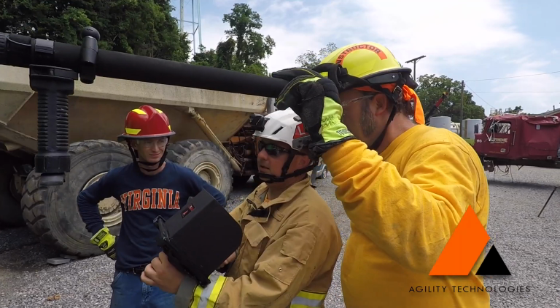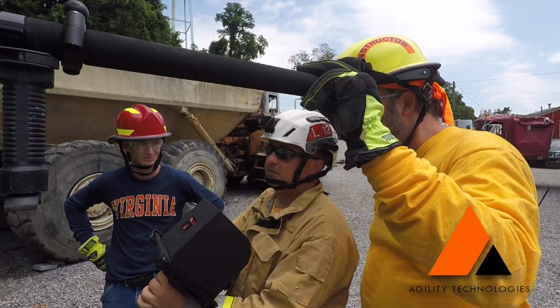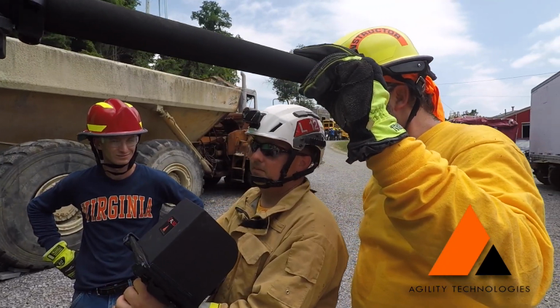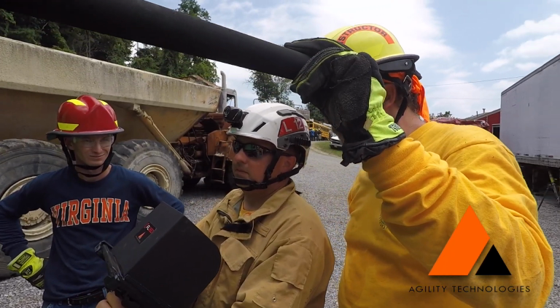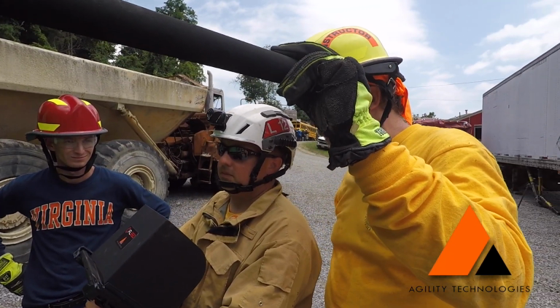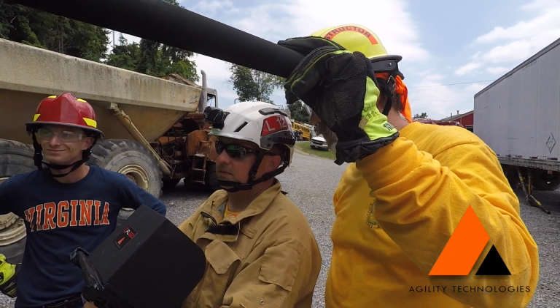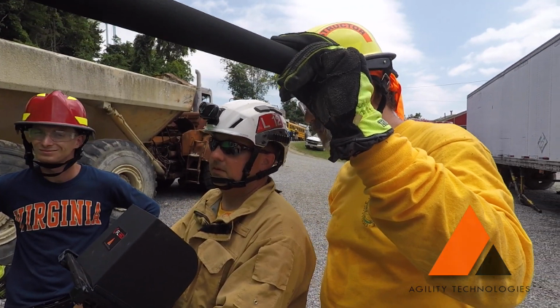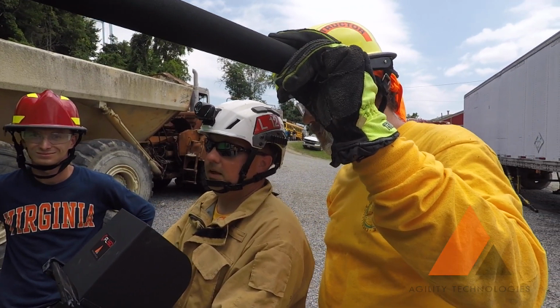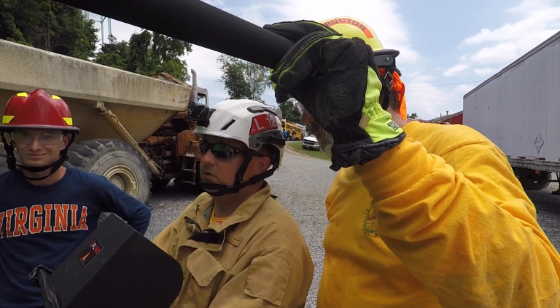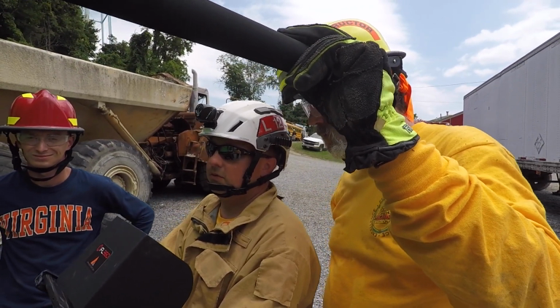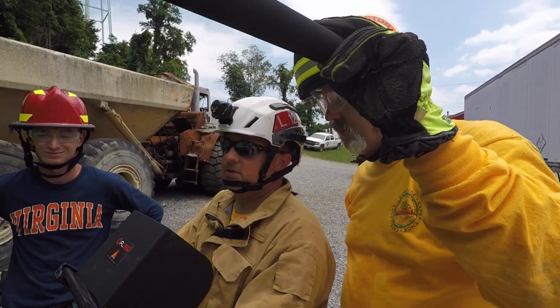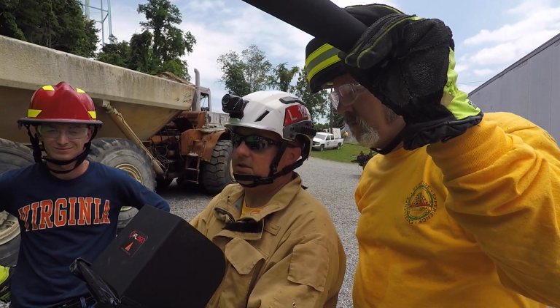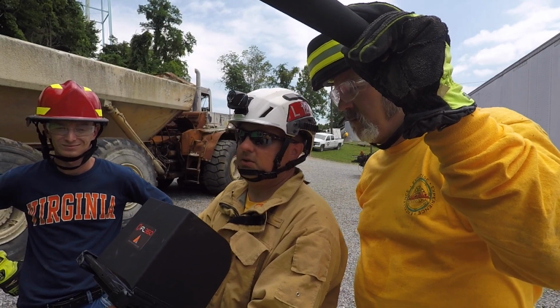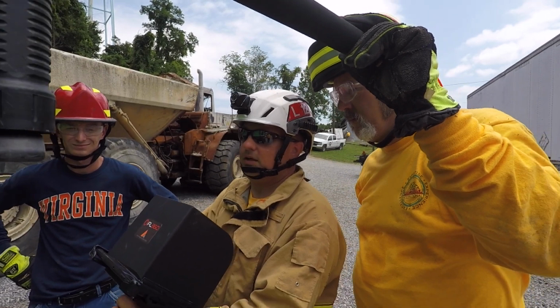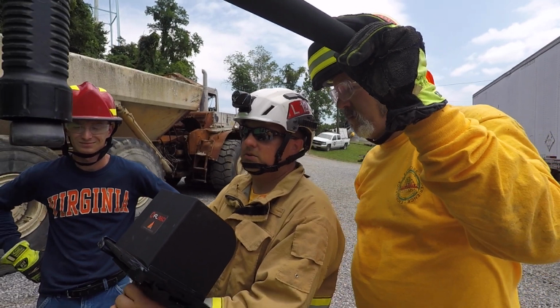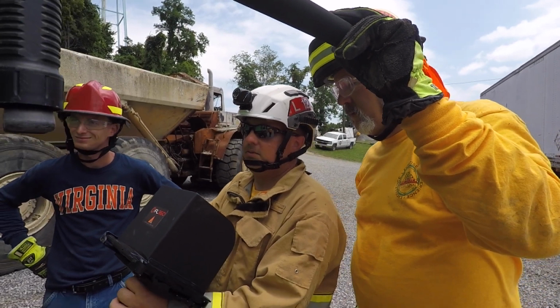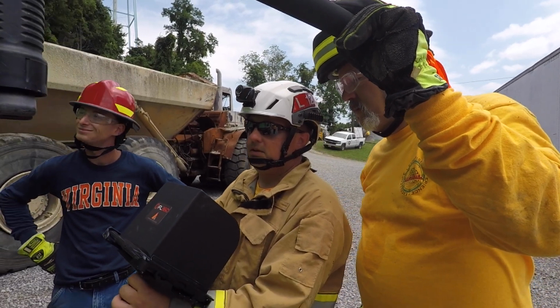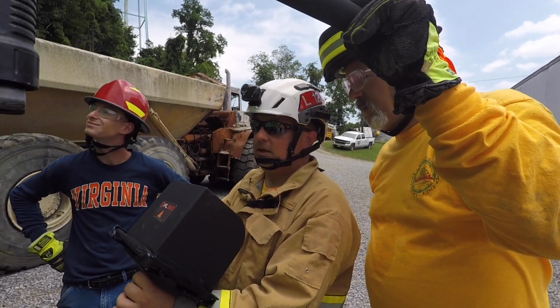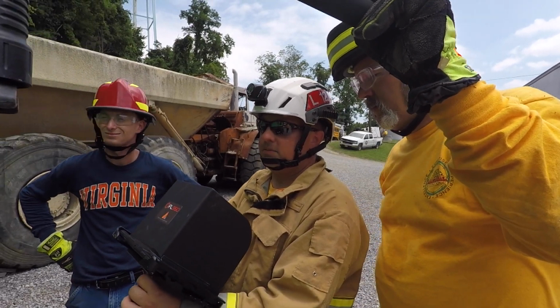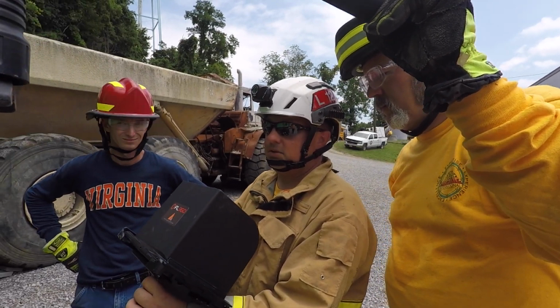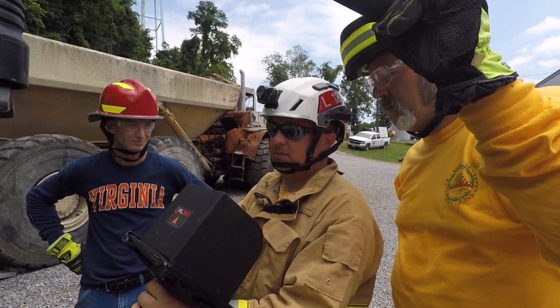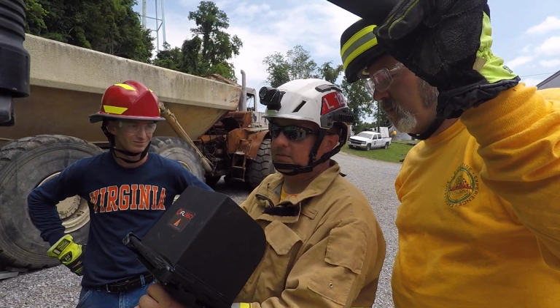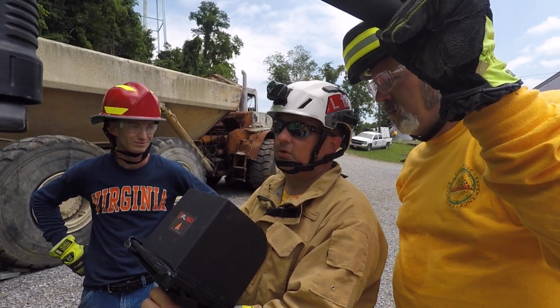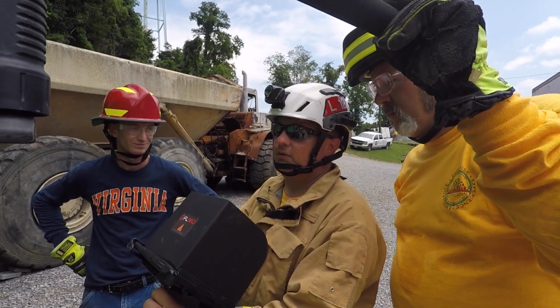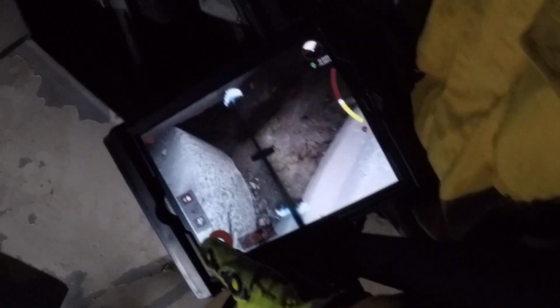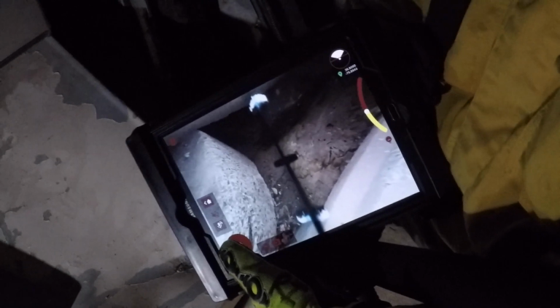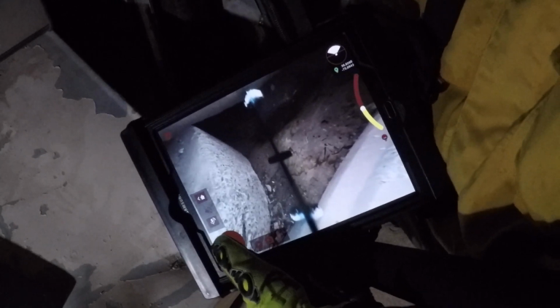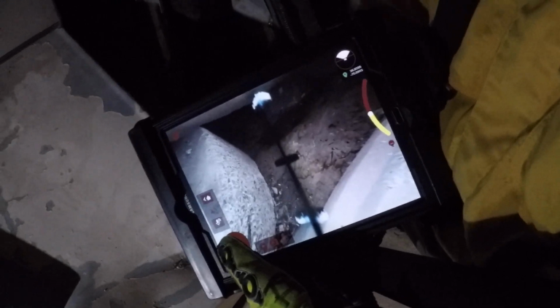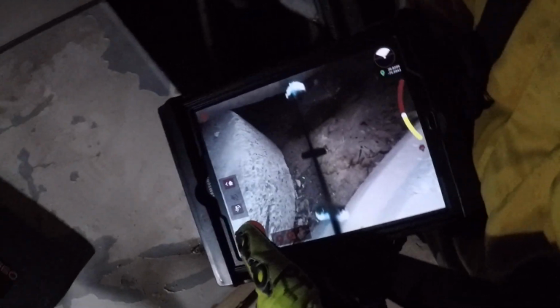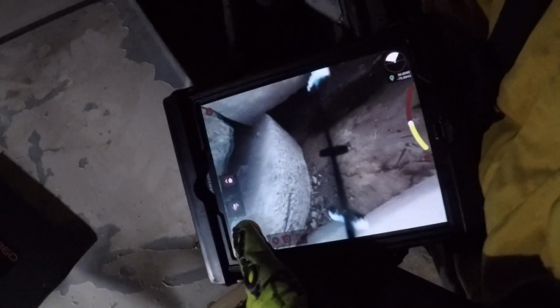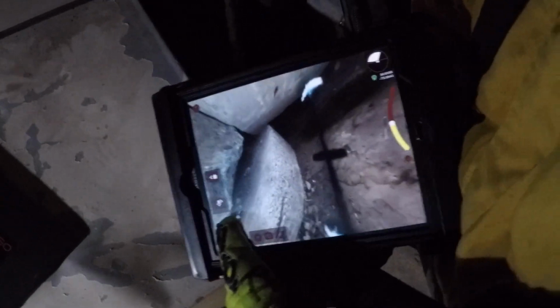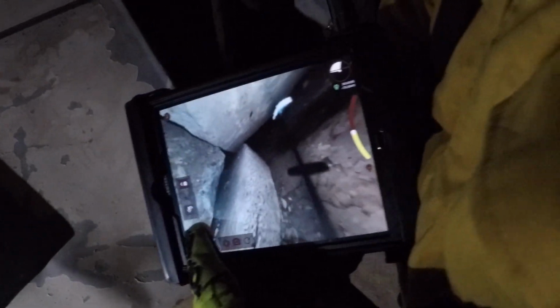What's new and a first for search technicians working a collapse is the ability to share images and 360-degree video straight from the scene. With the provided LTE 4G tablet,